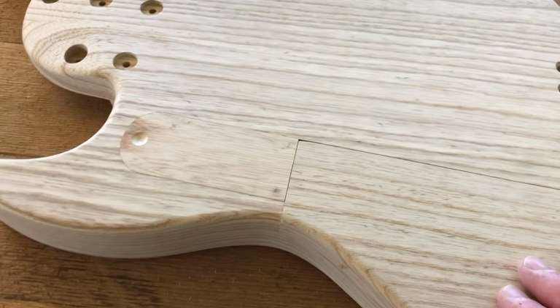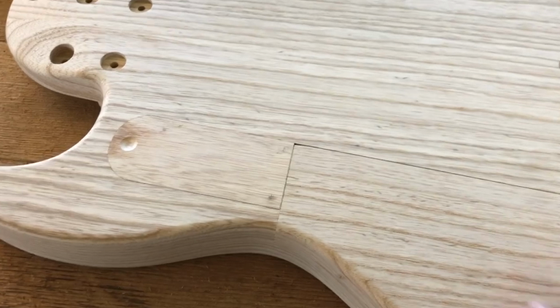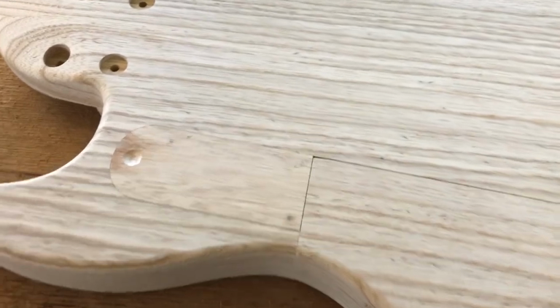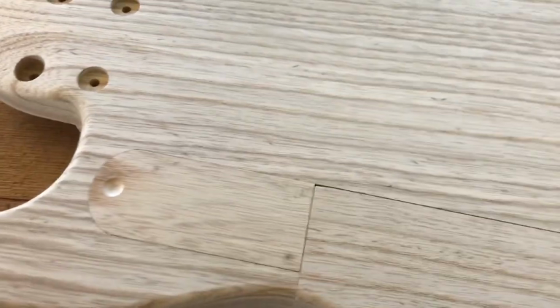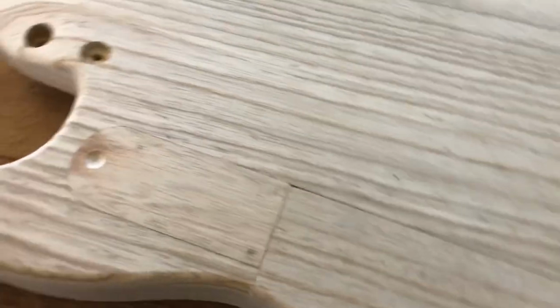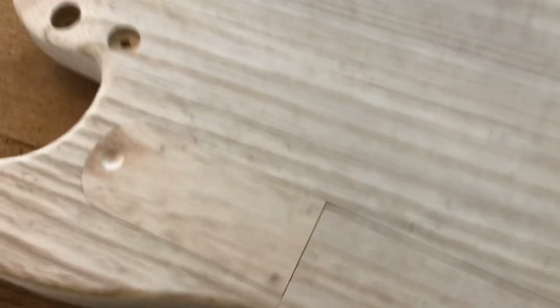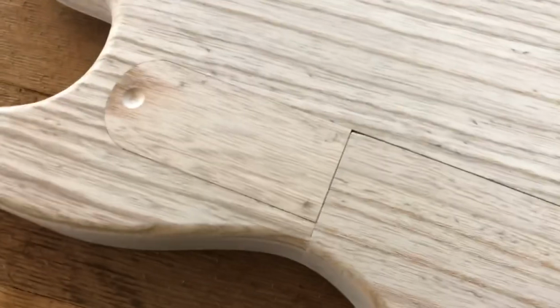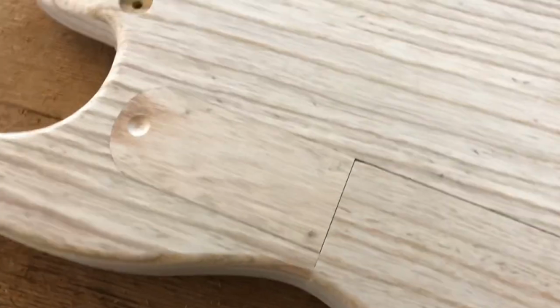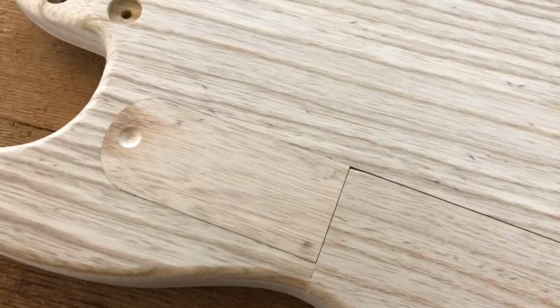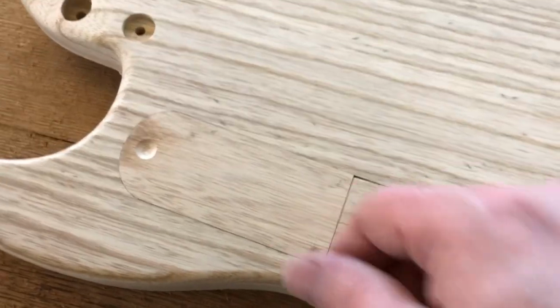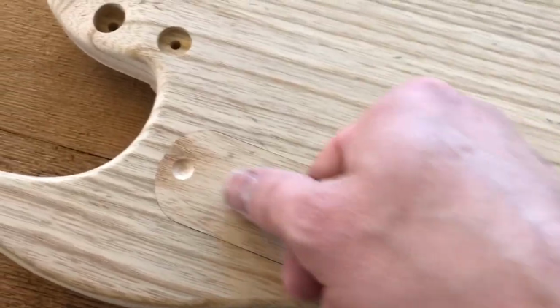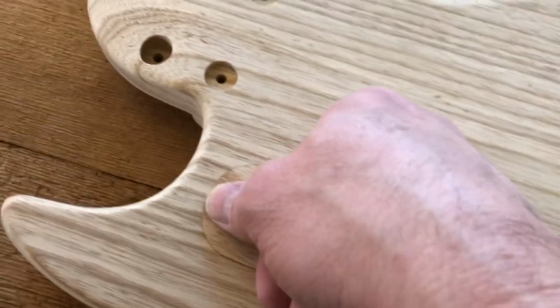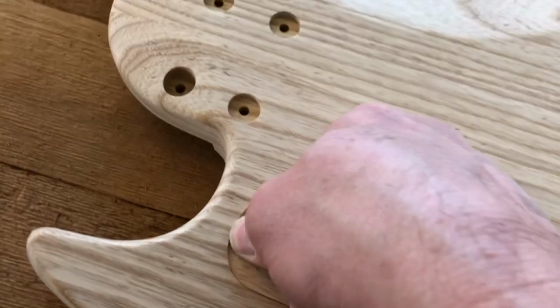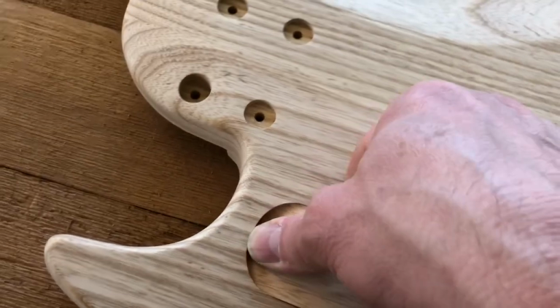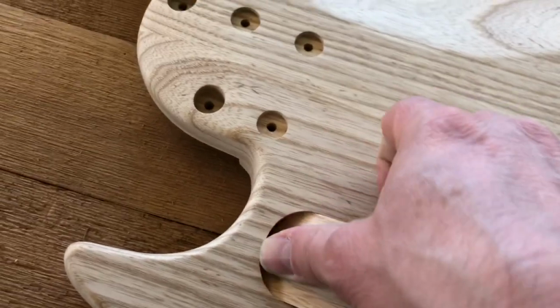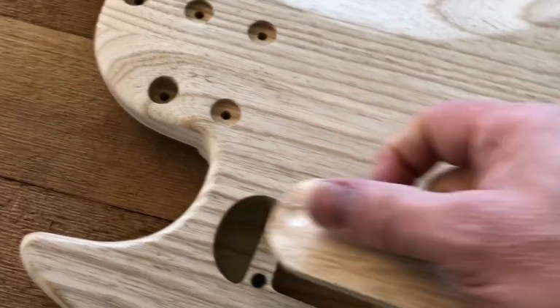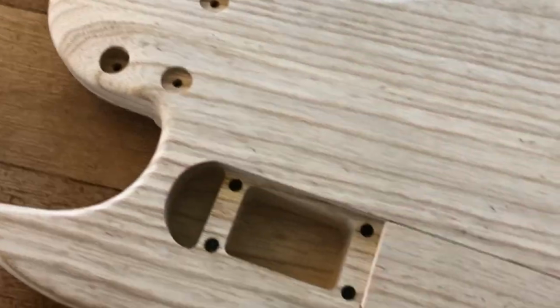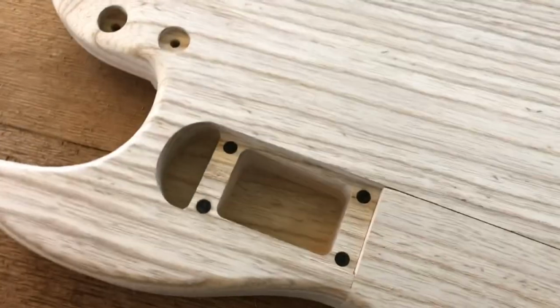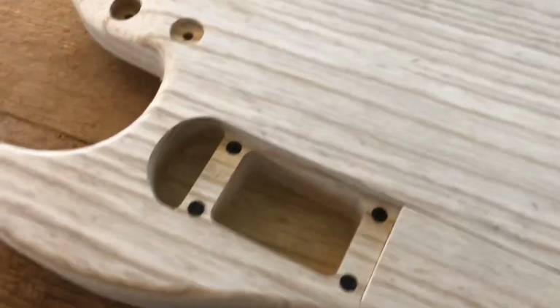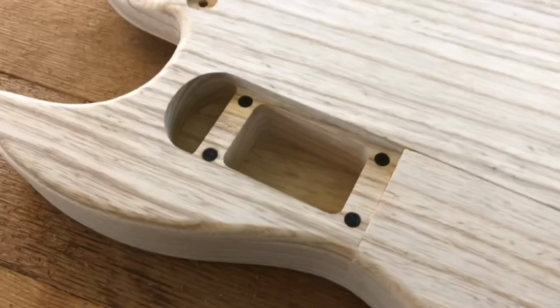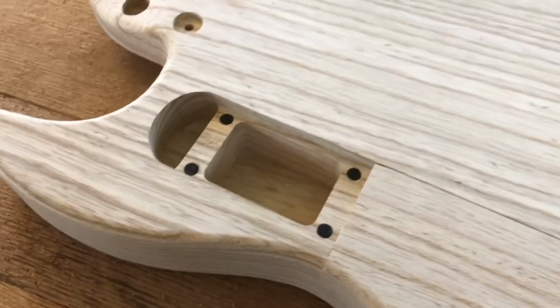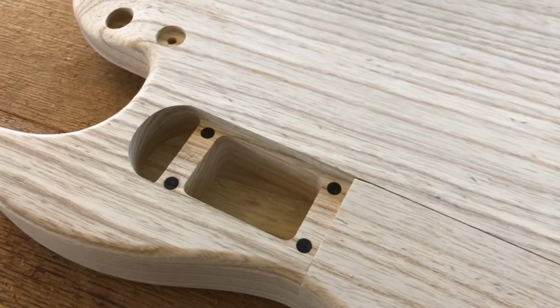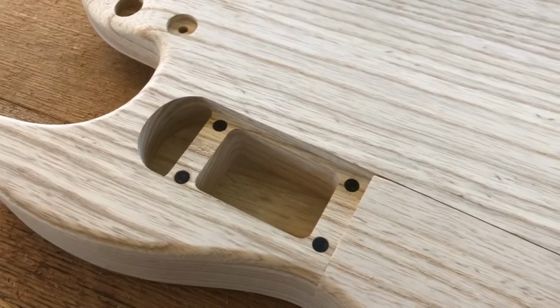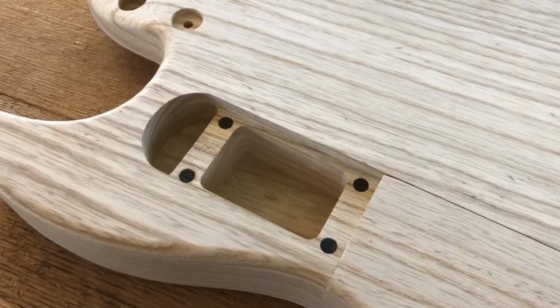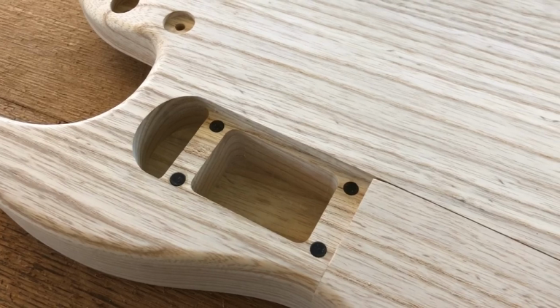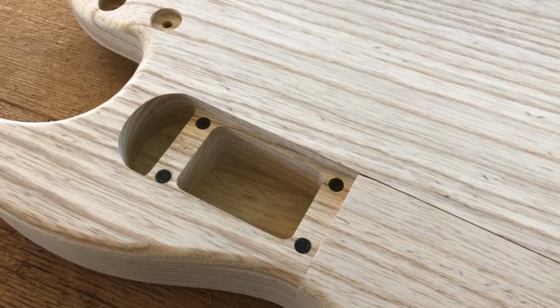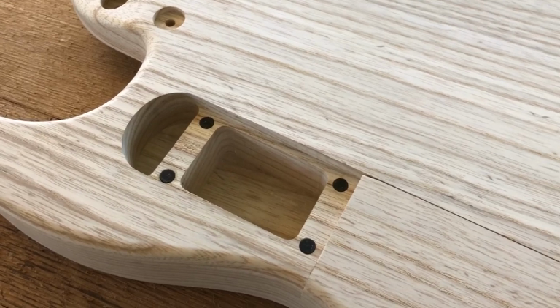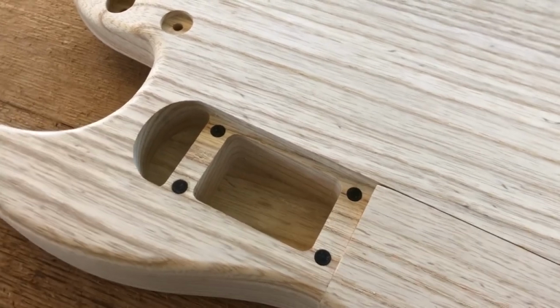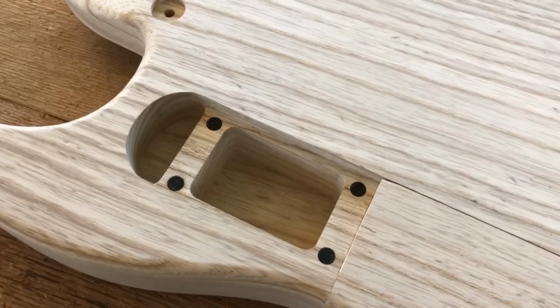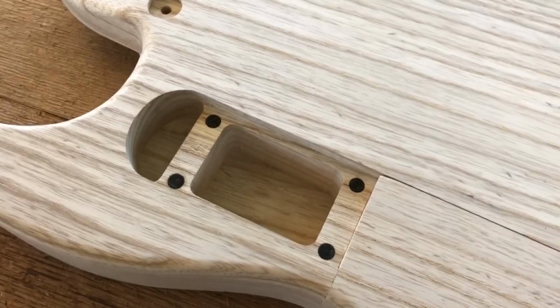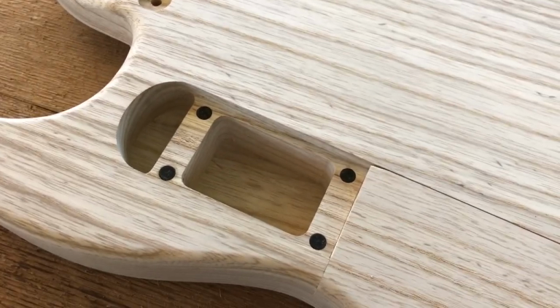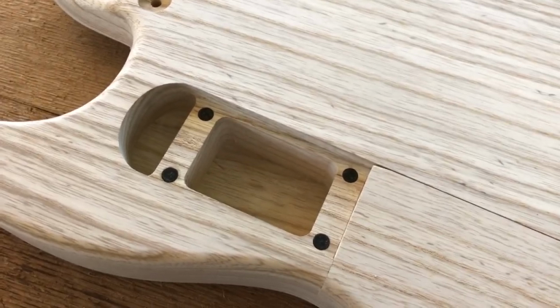One thing I did differently with this design is I made the battery cover separate, so you can access the batteries without having to go through the electronics — right there, quick and easy access to your batteries.